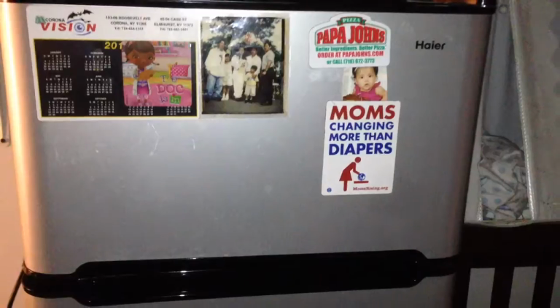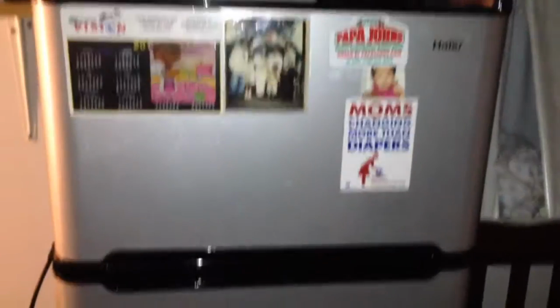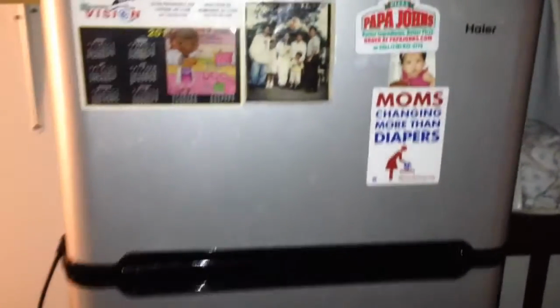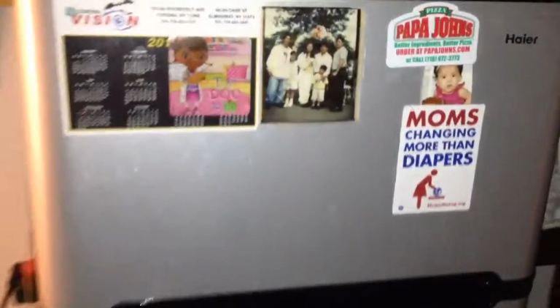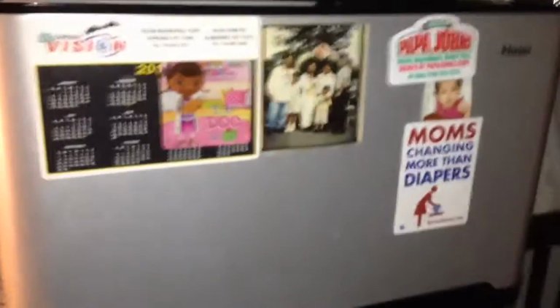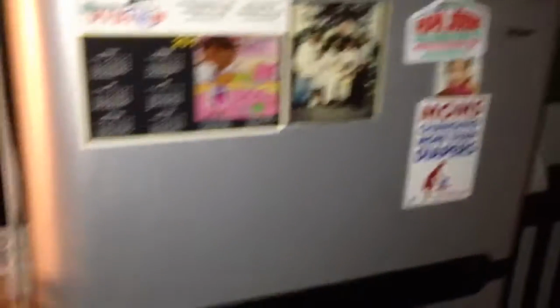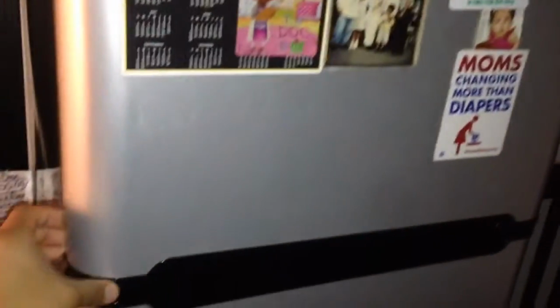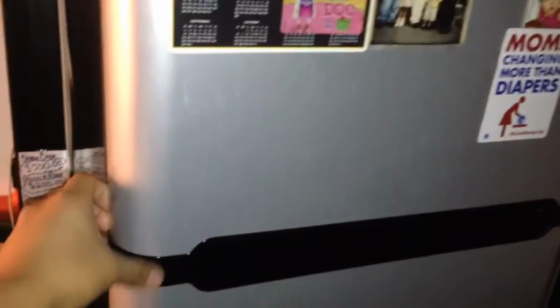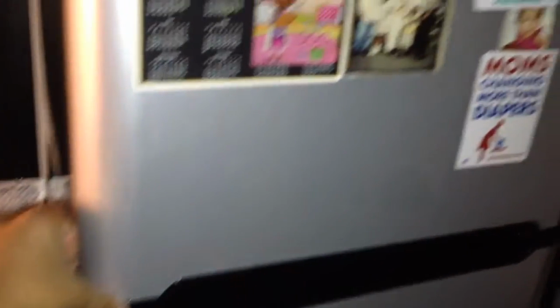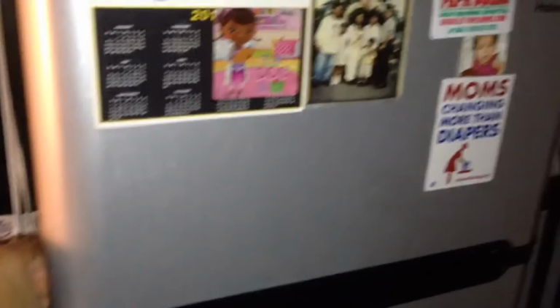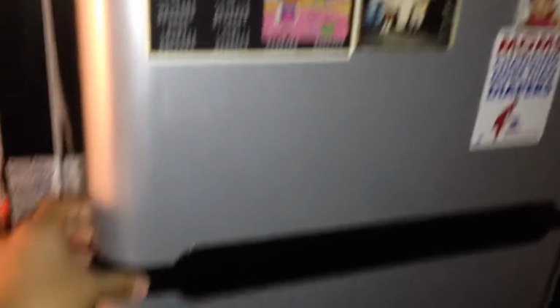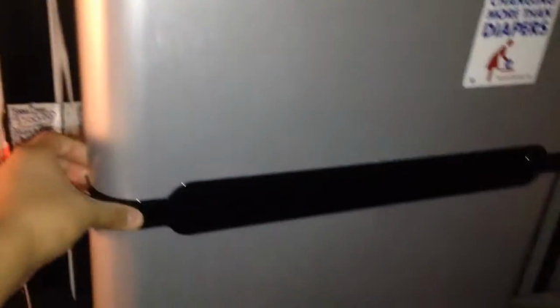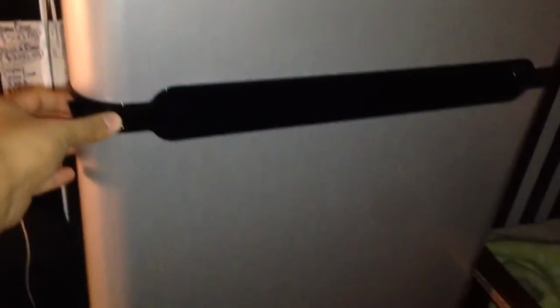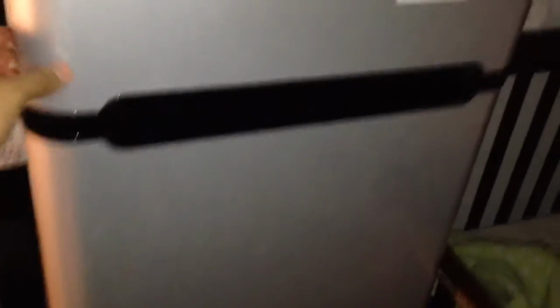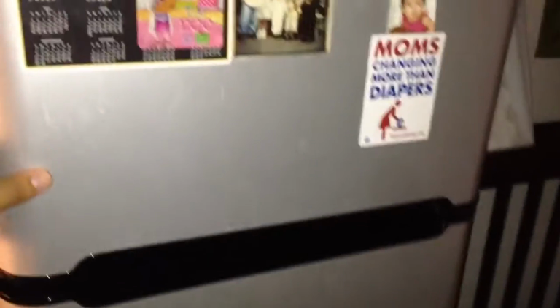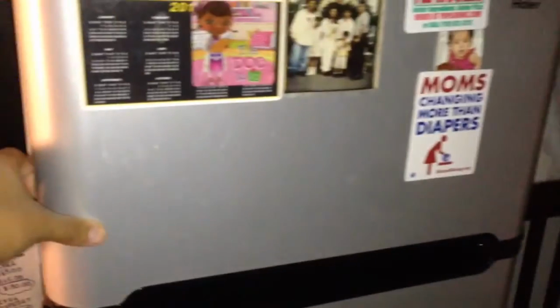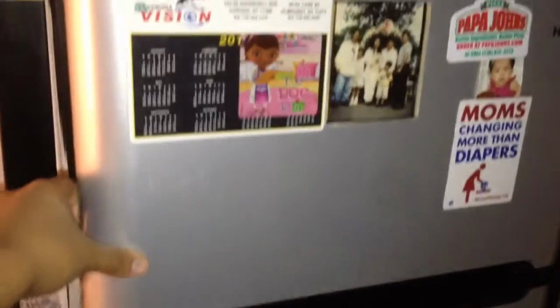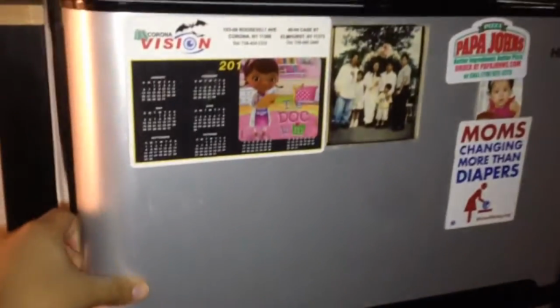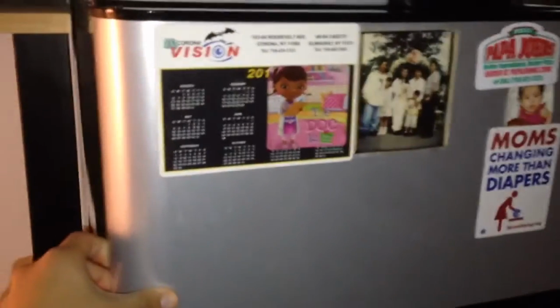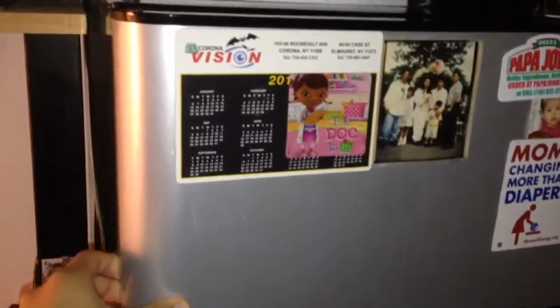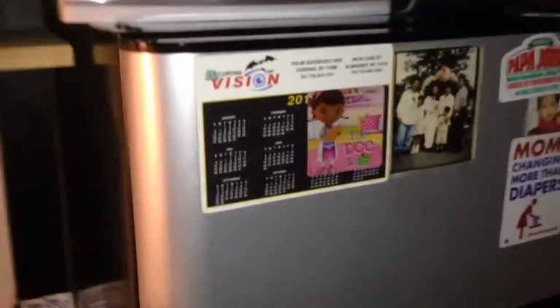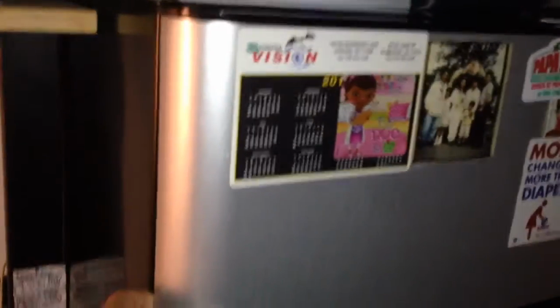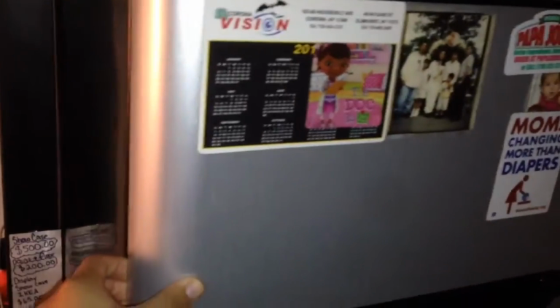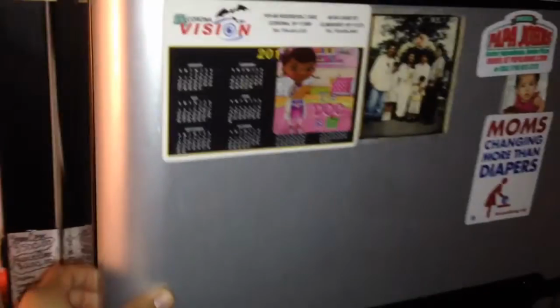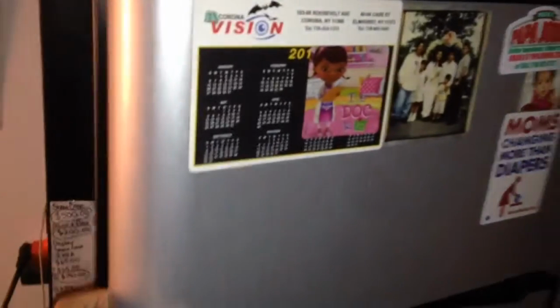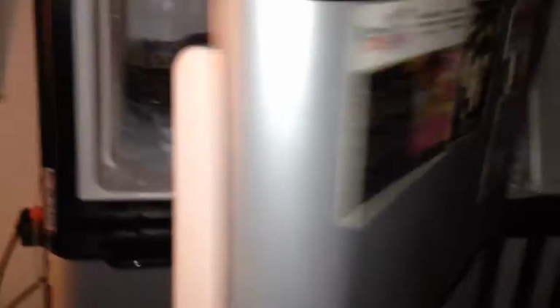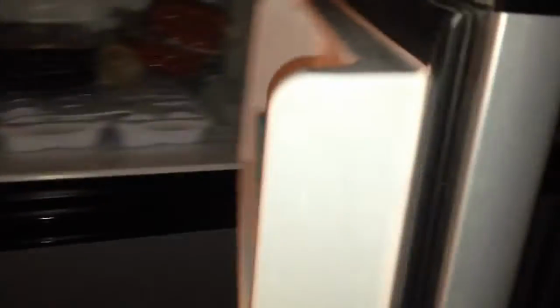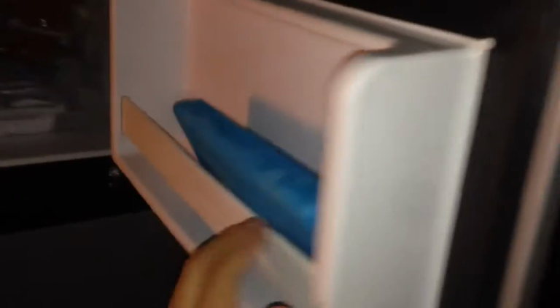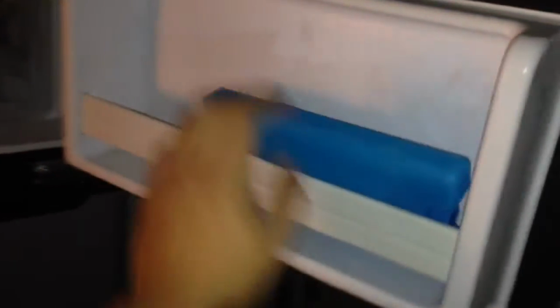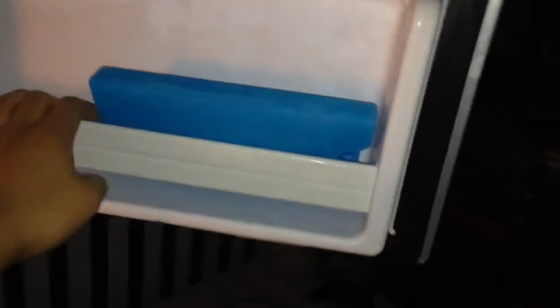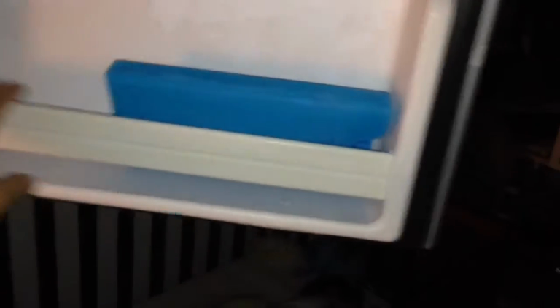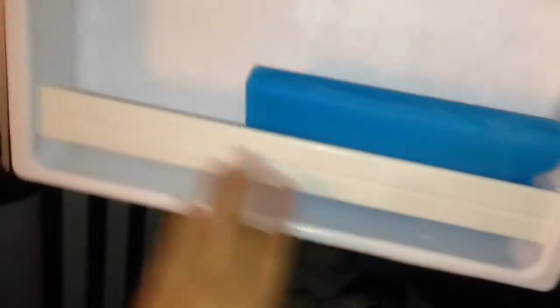What's up YouTube! I know I've been doing a couple videos on this refrigerator, so I just want to show you what I got inside.